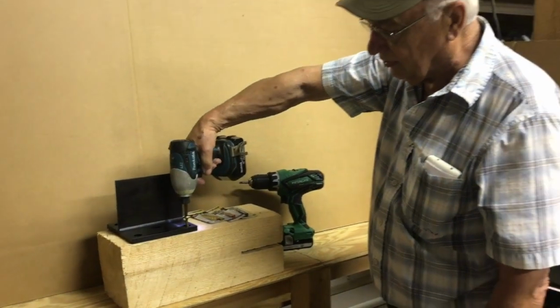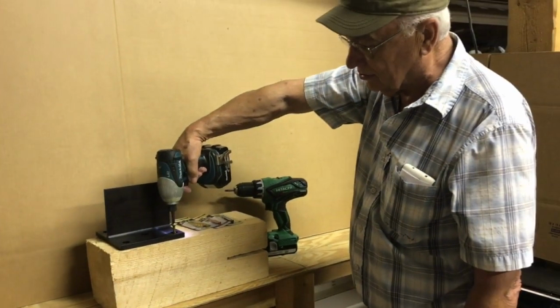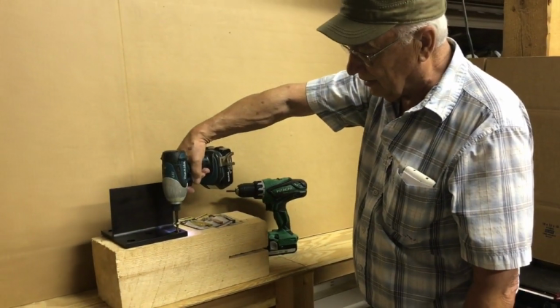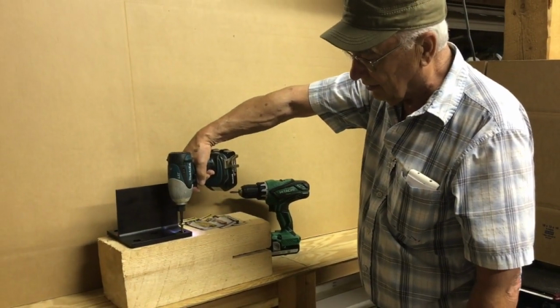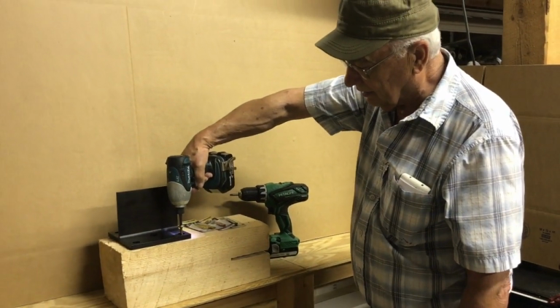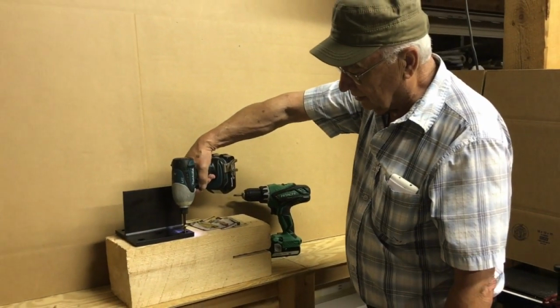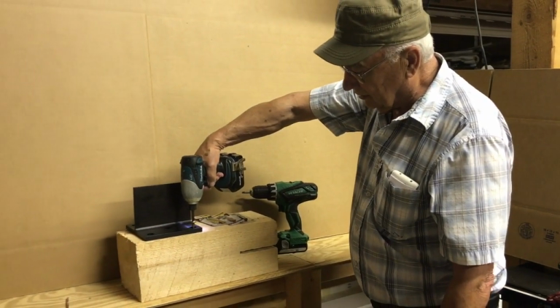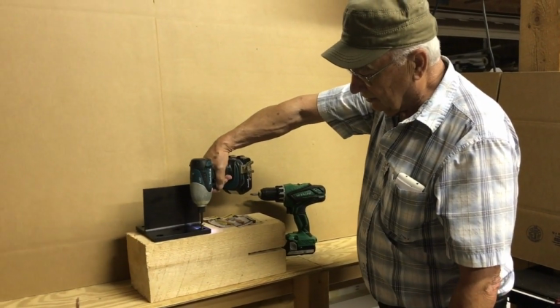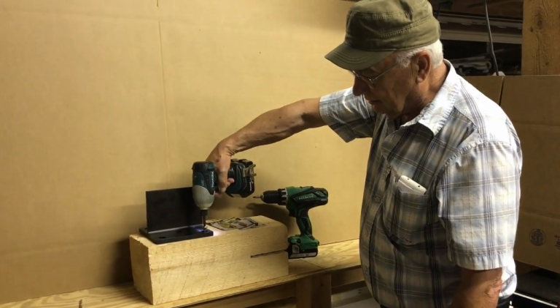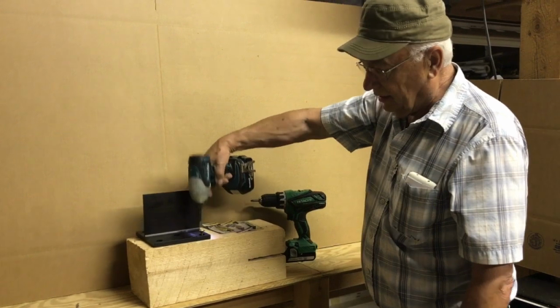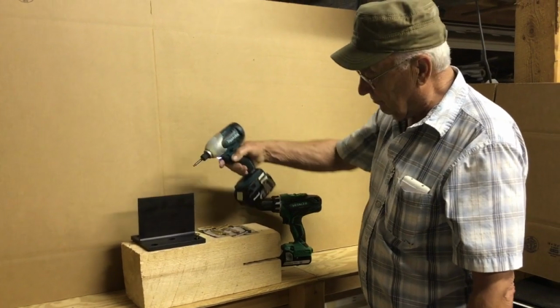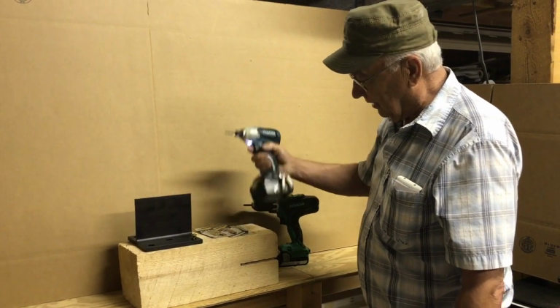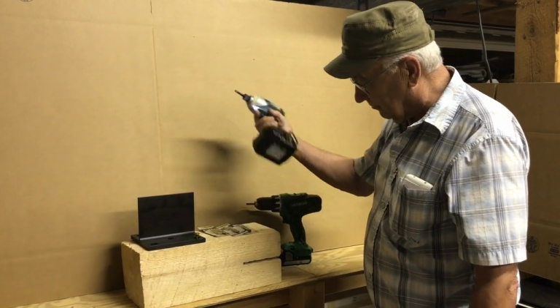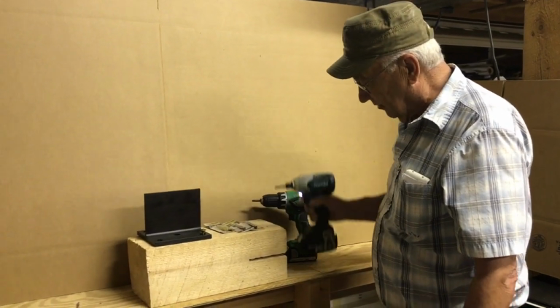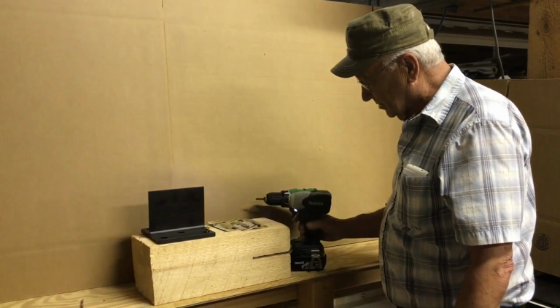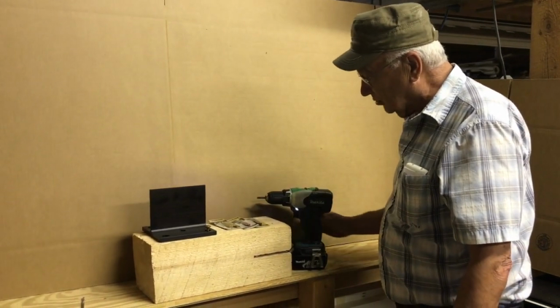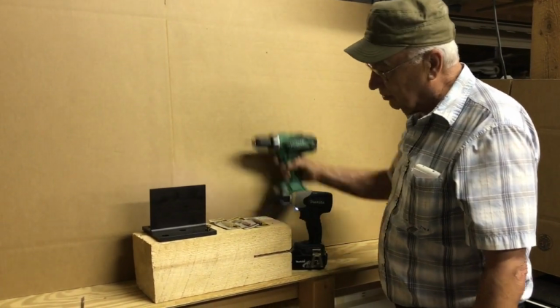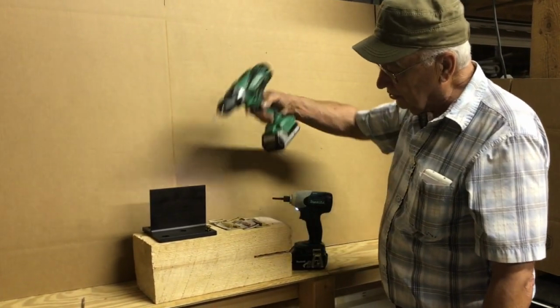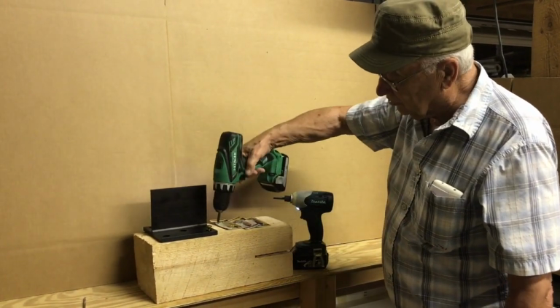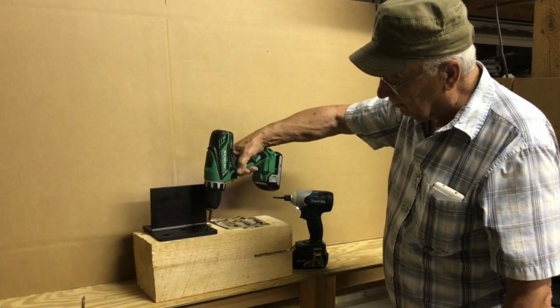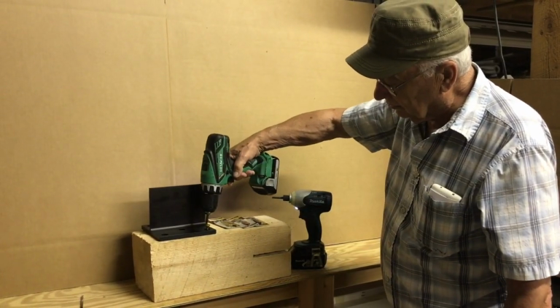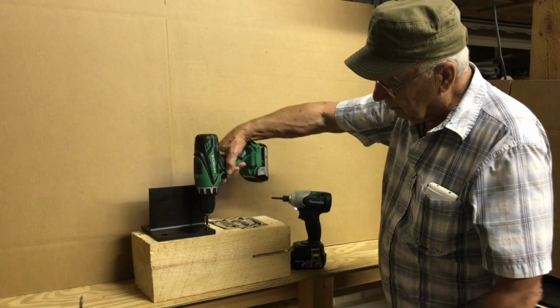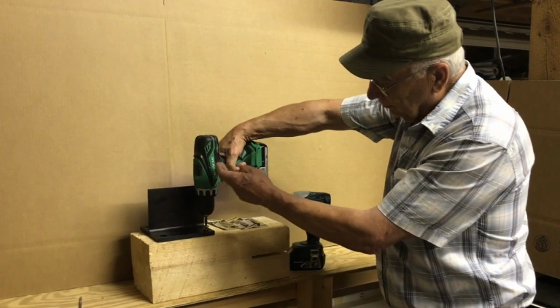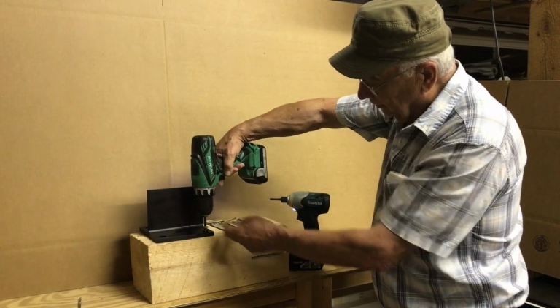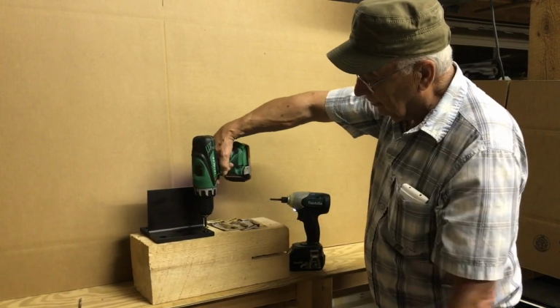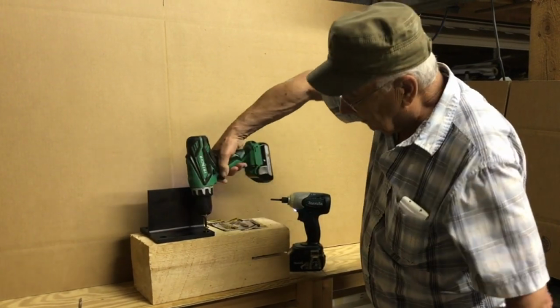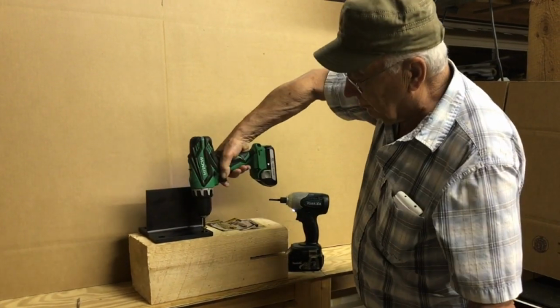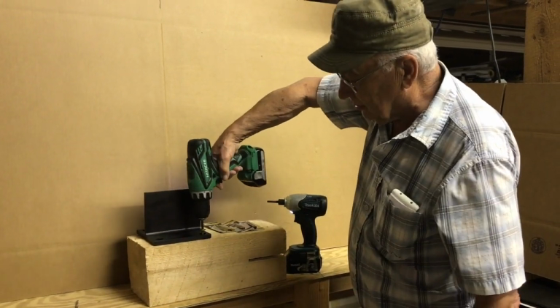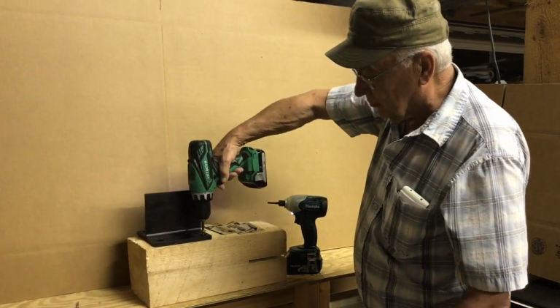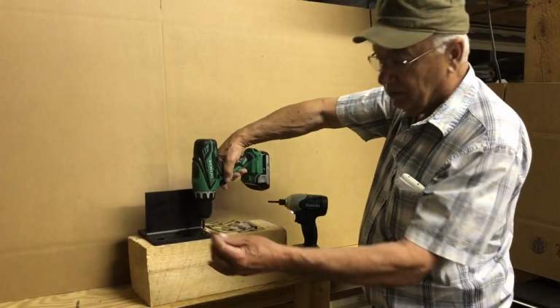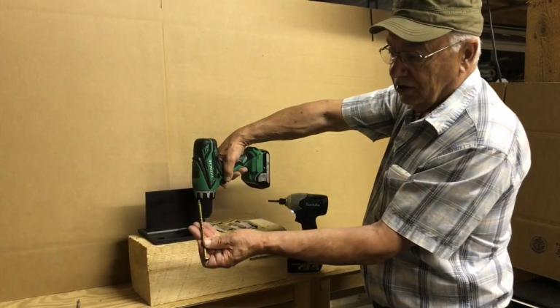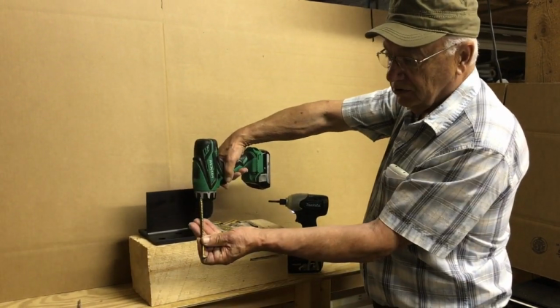You can work with this all day long and not have any adverse effects. As opposed to using a regular drill, you're going to get tremendous torque, especially with the longer screws.